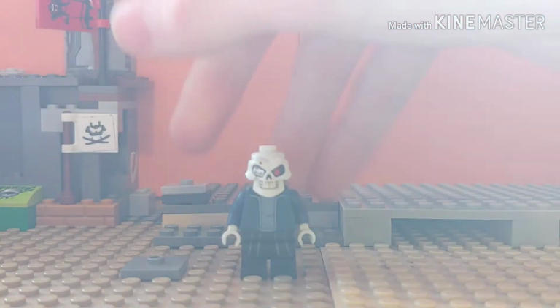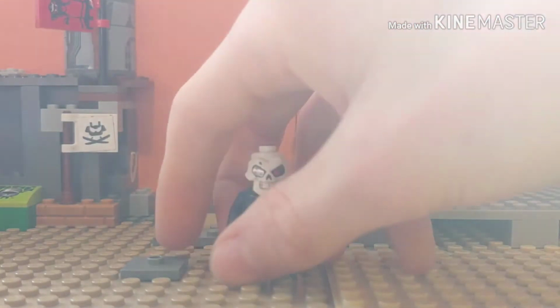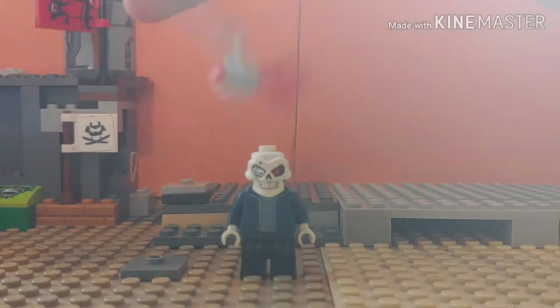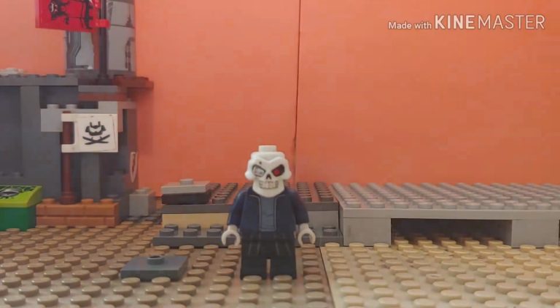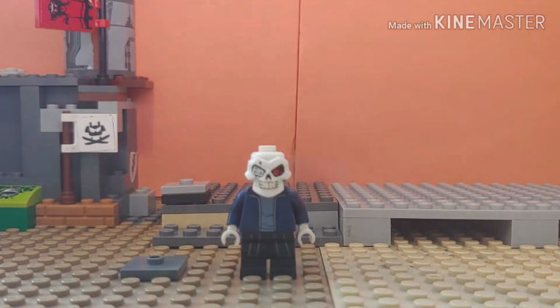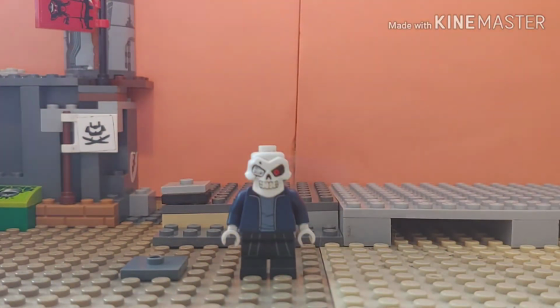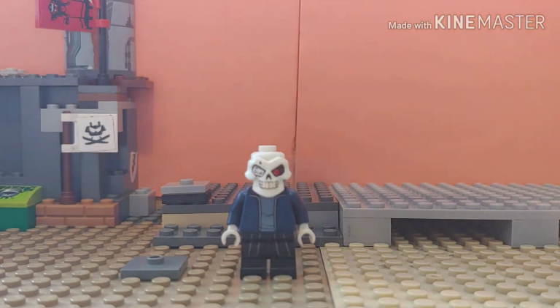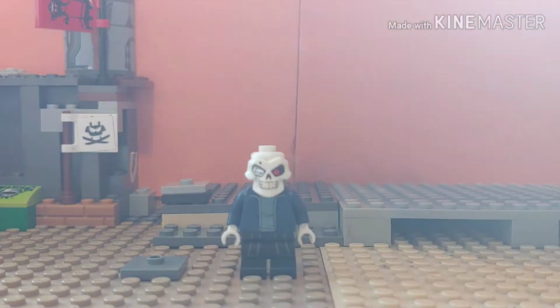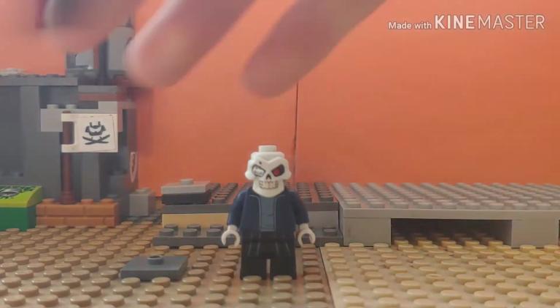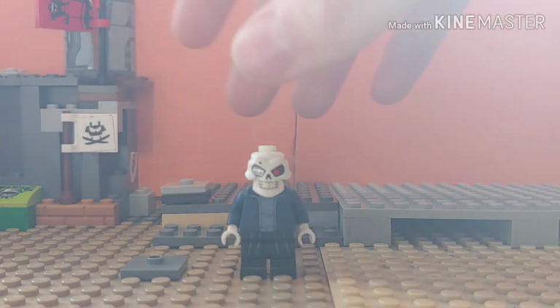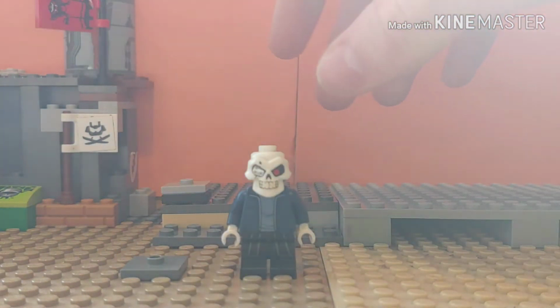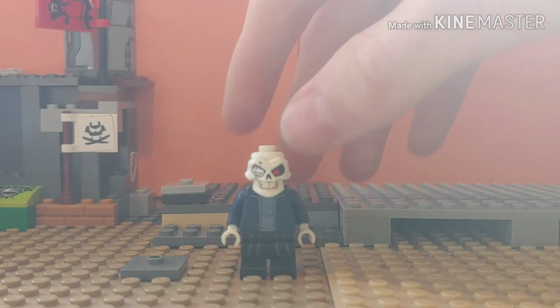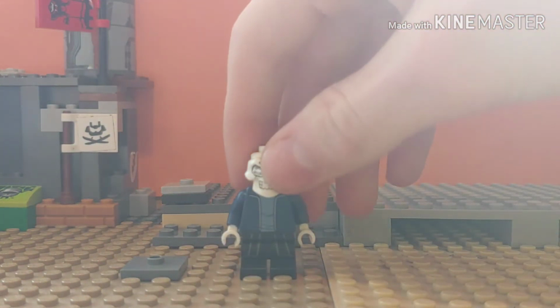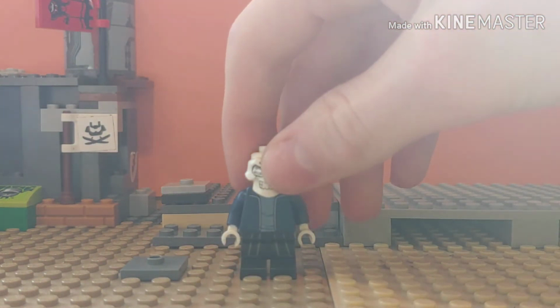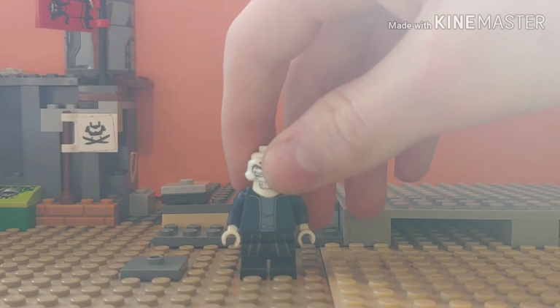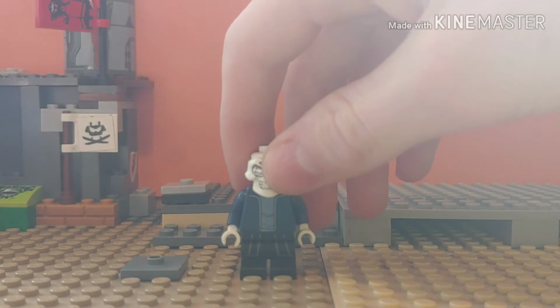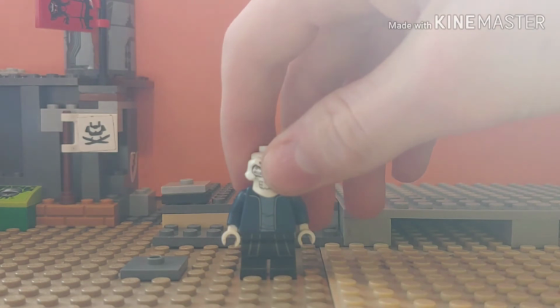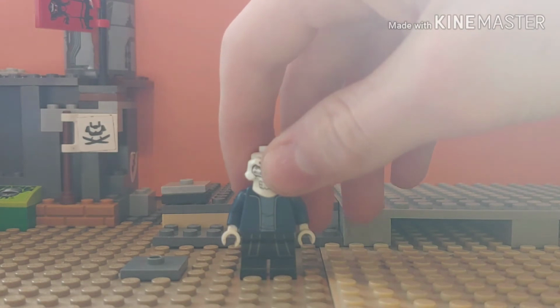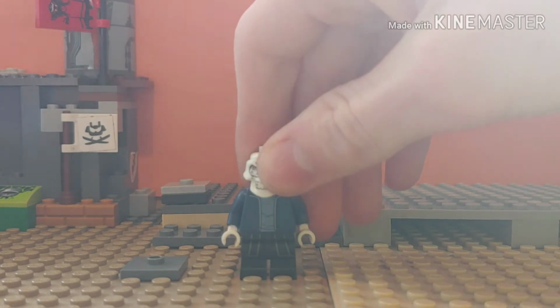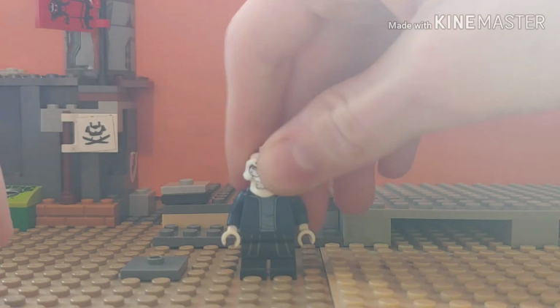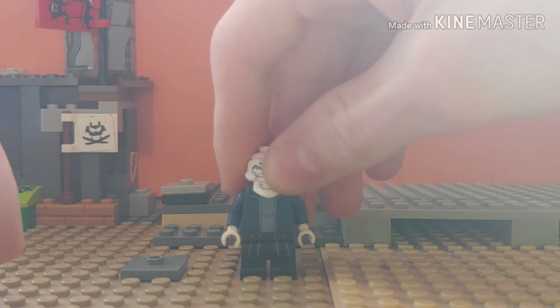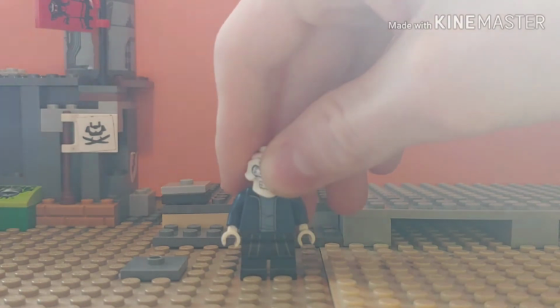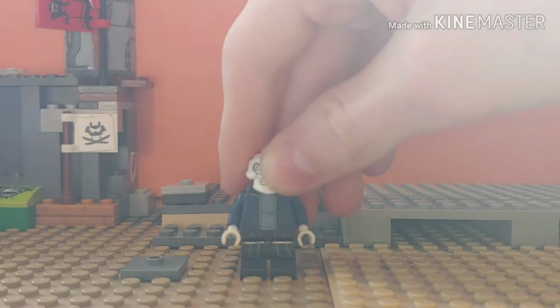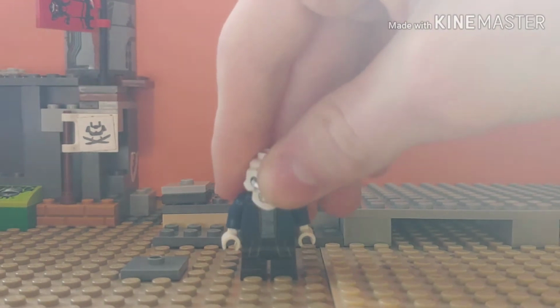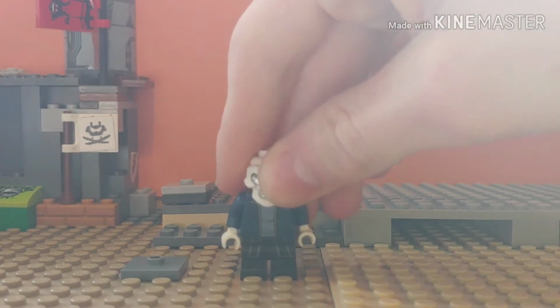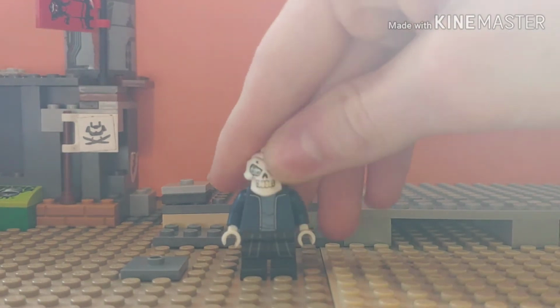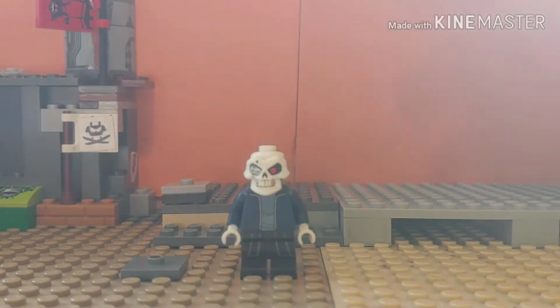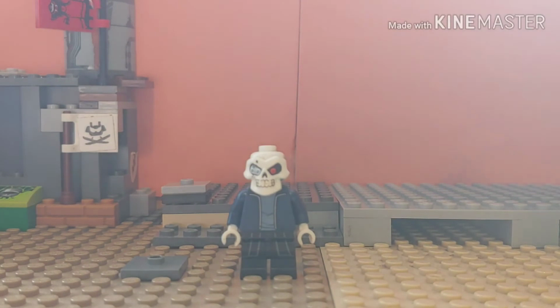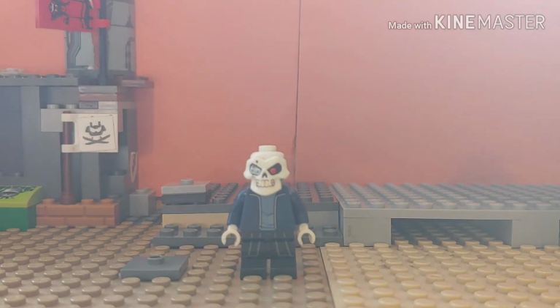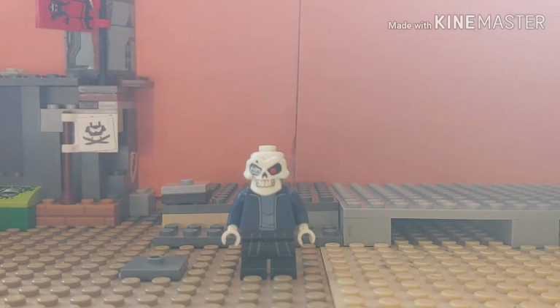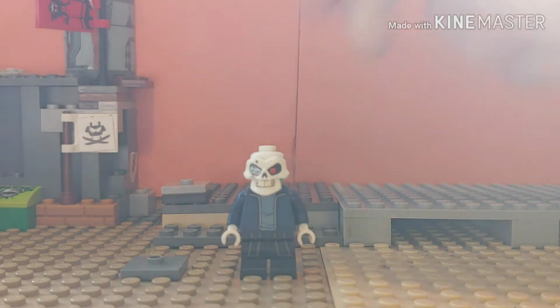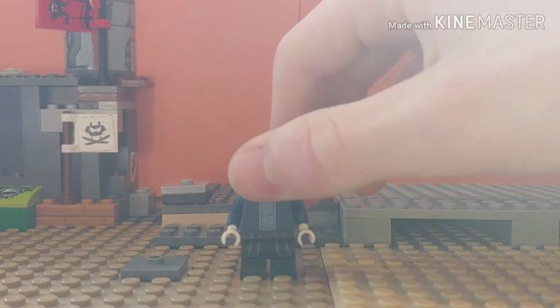I've never played Undertale, but I know Sans and some of the characters. Taking it from my experience, Sans is the most popular, and this is kind of hard to do — like which side his eye thing is supposed to be on.